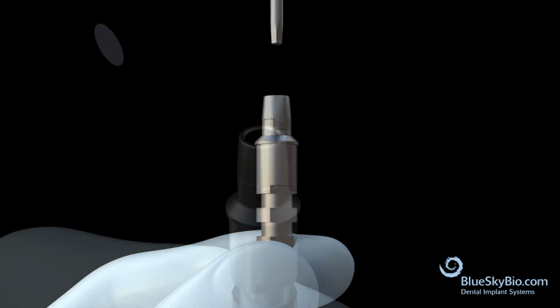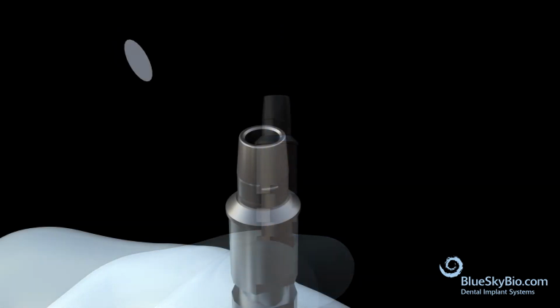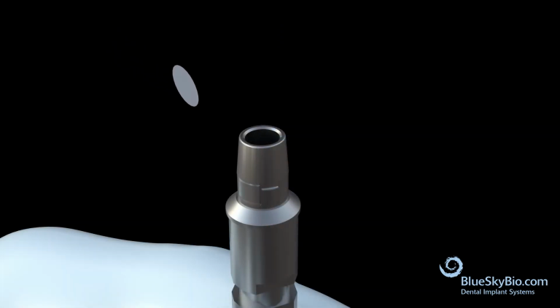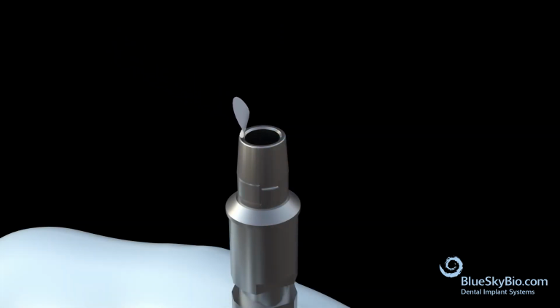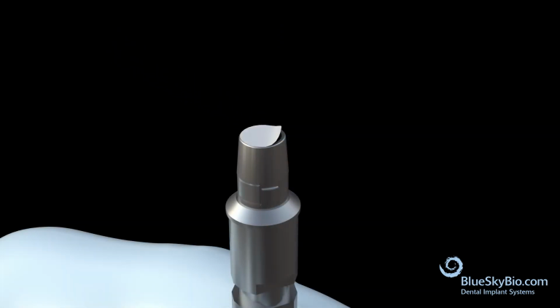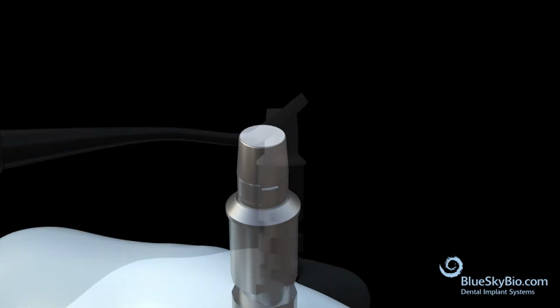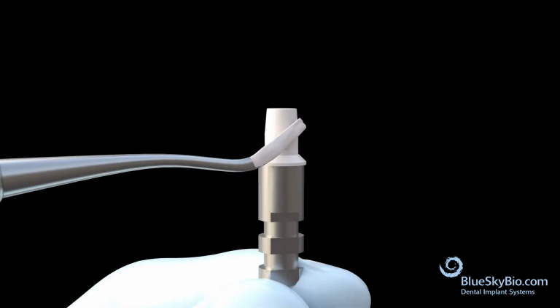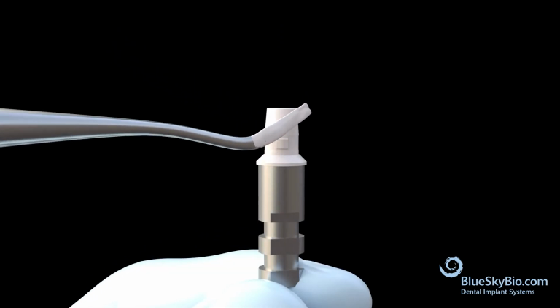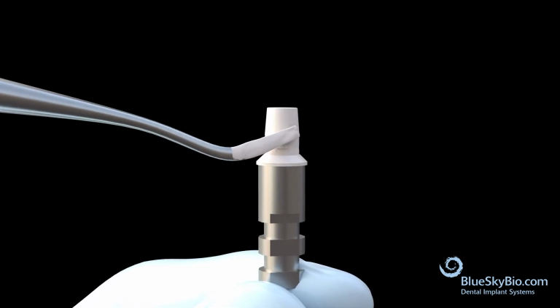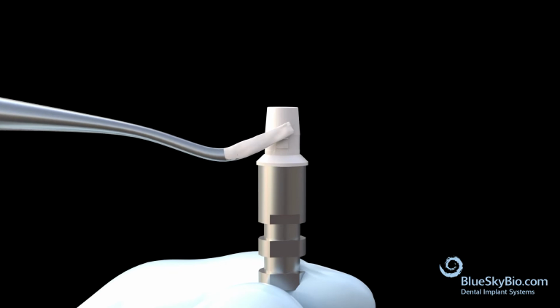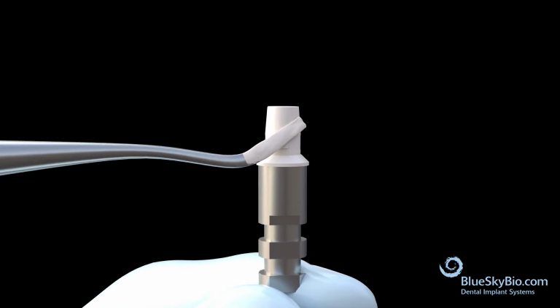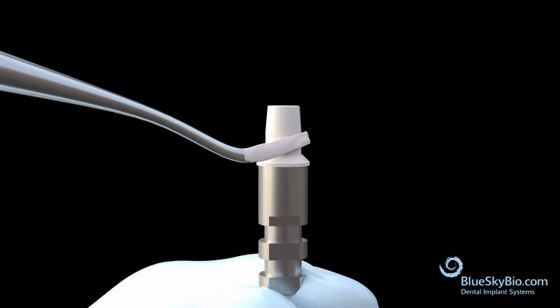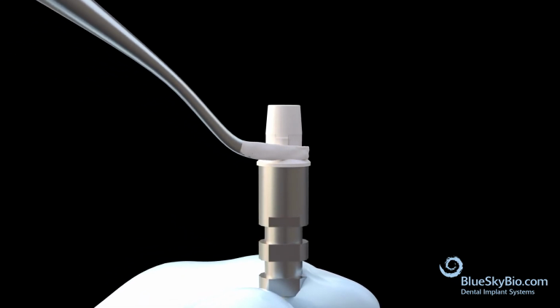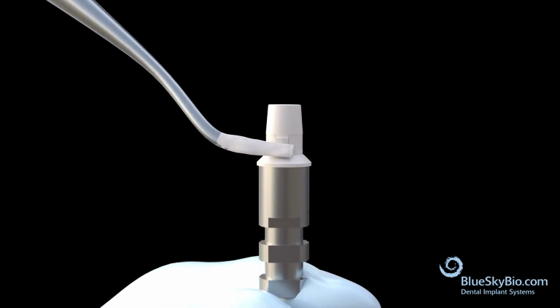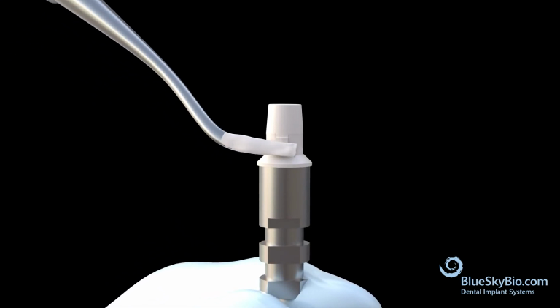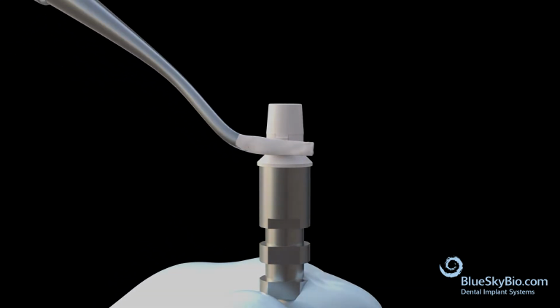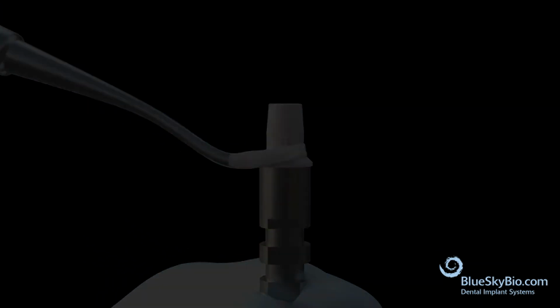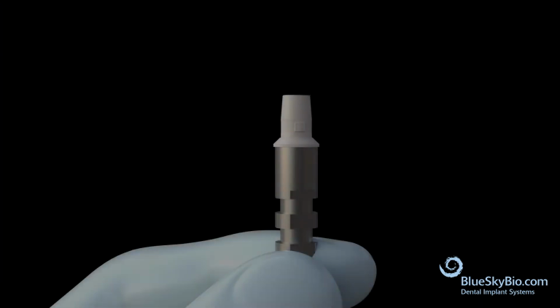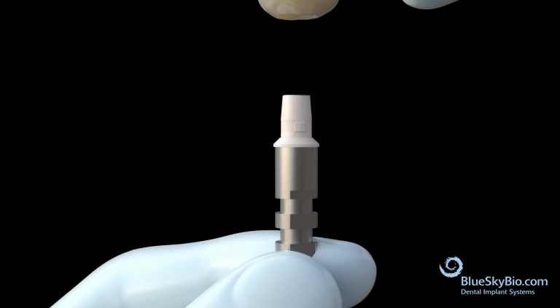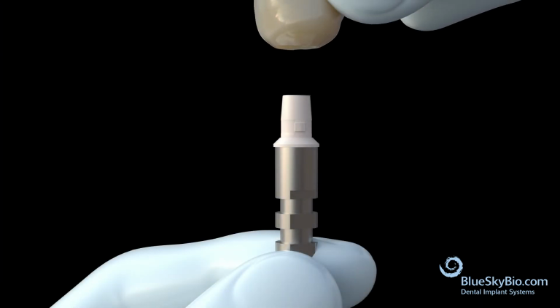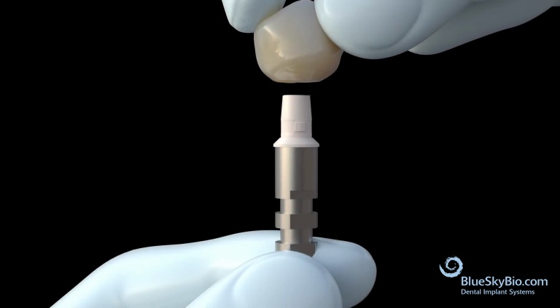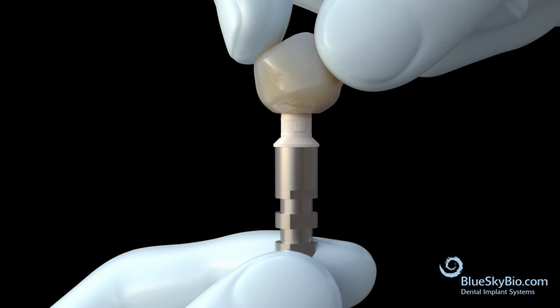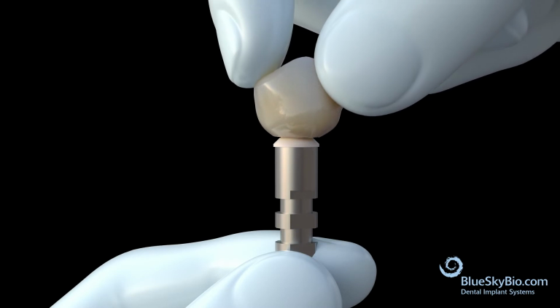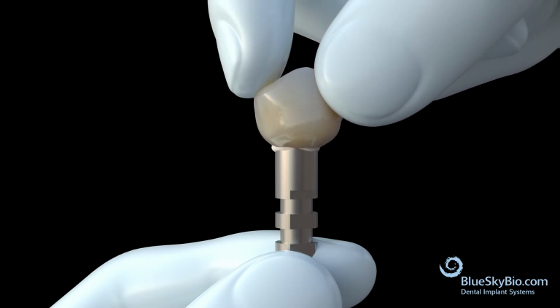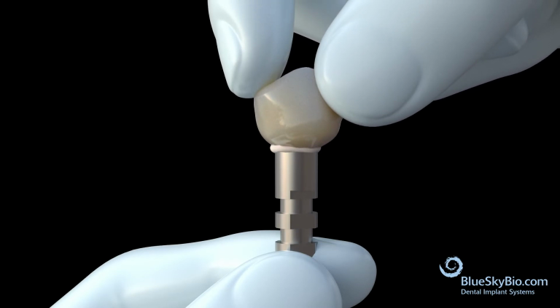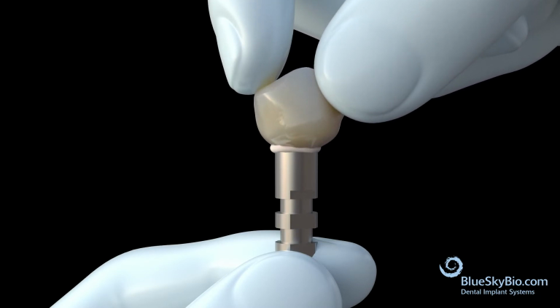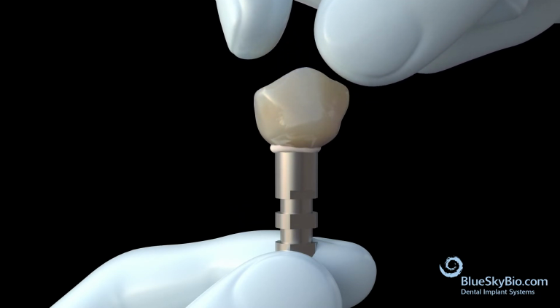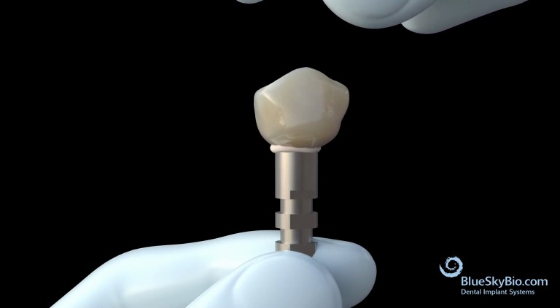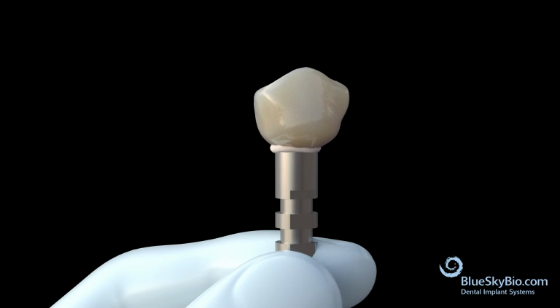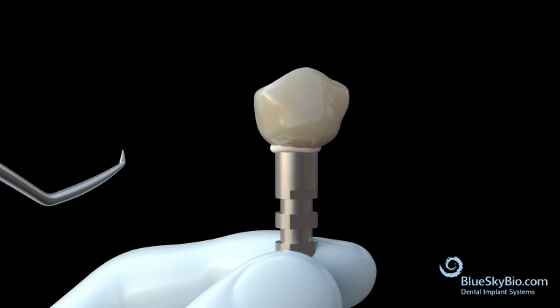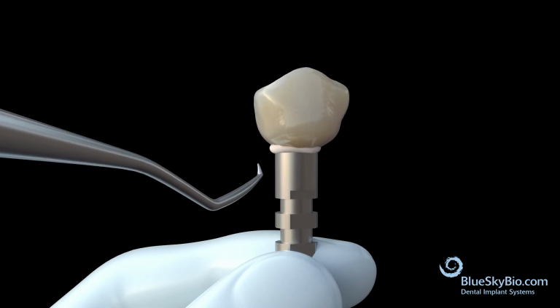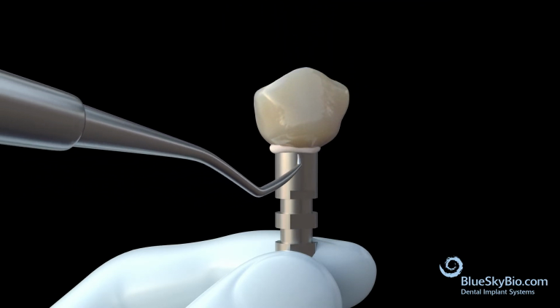Place Teflon tape over the SkyBase digital abutment and apply Multilink or equivalent cement. Attach the crown to the SkyBase digital abutment and remove any excess cement.